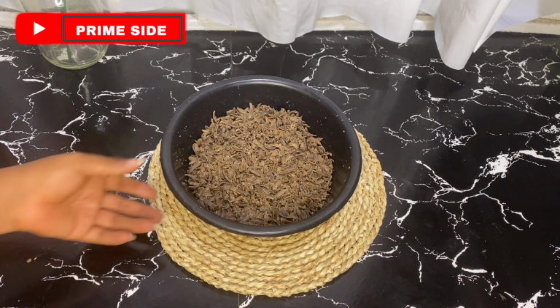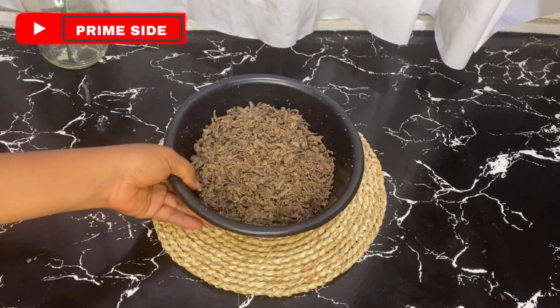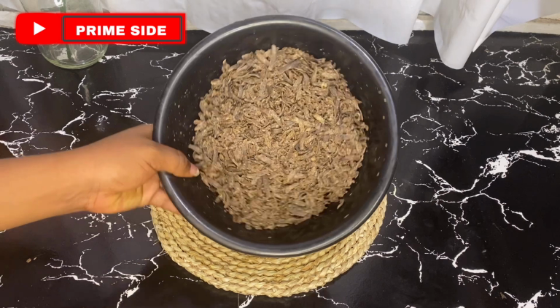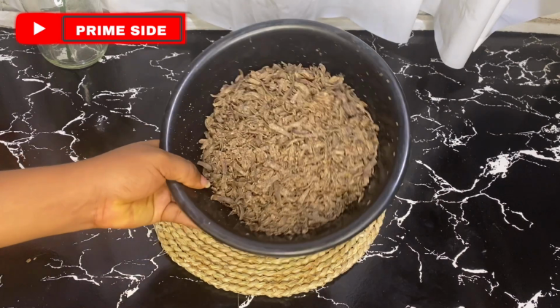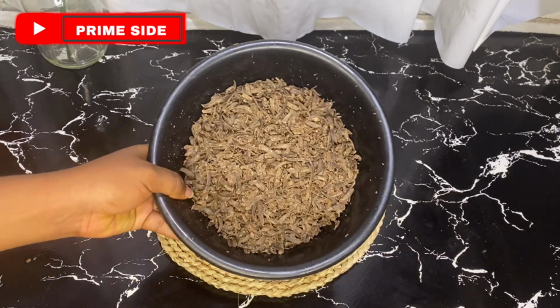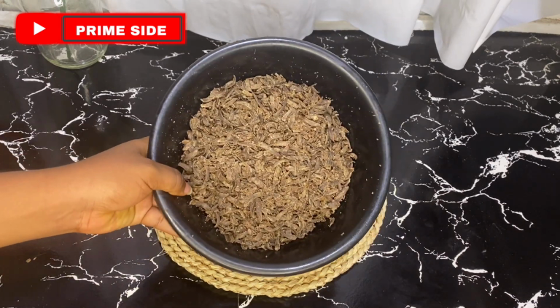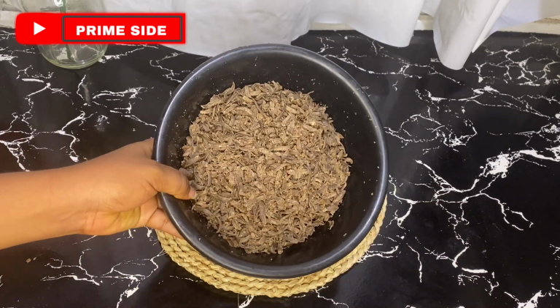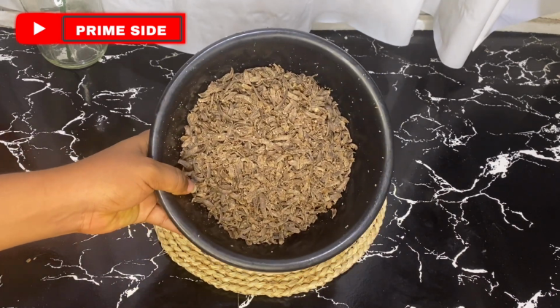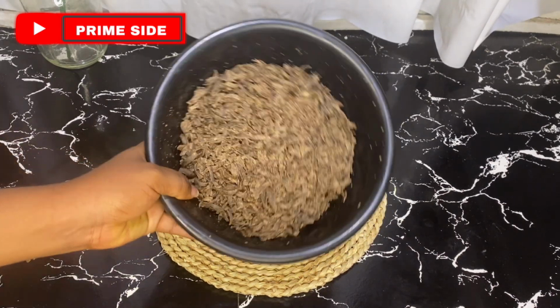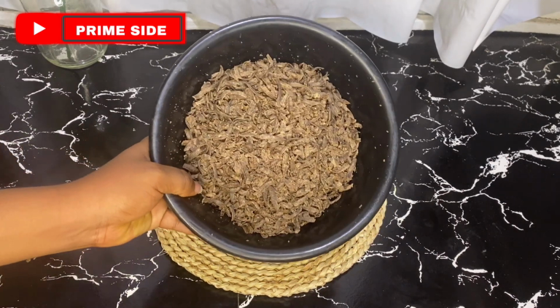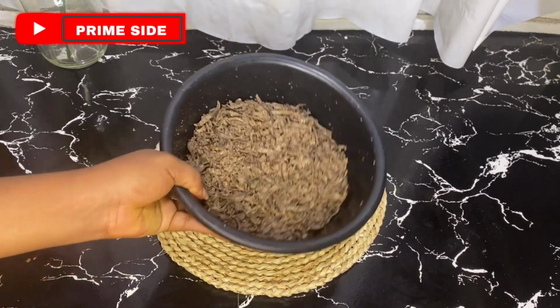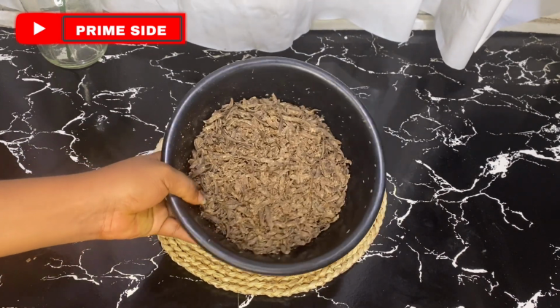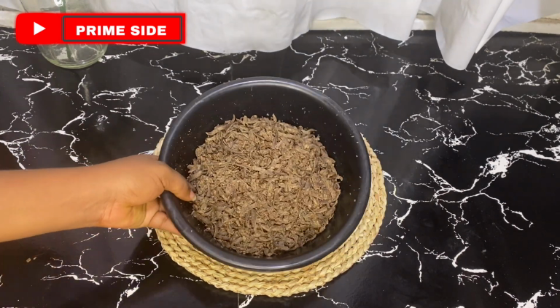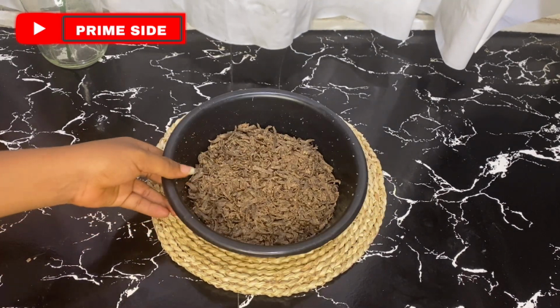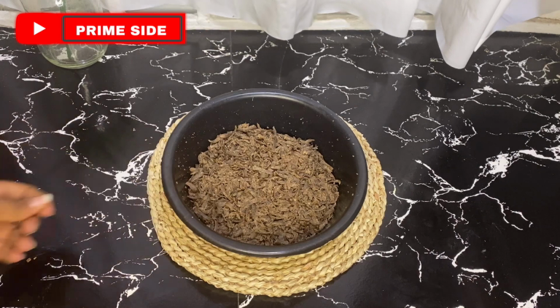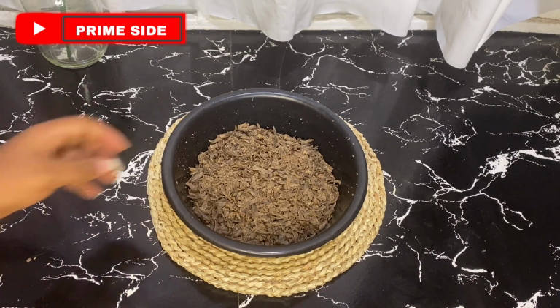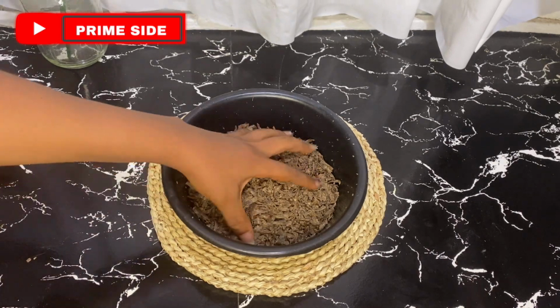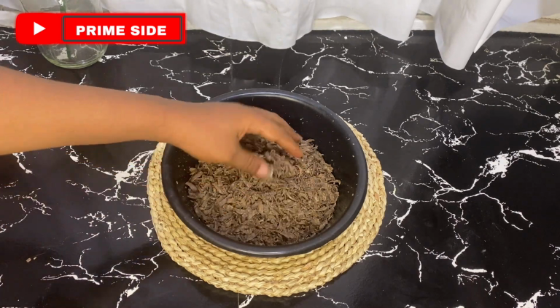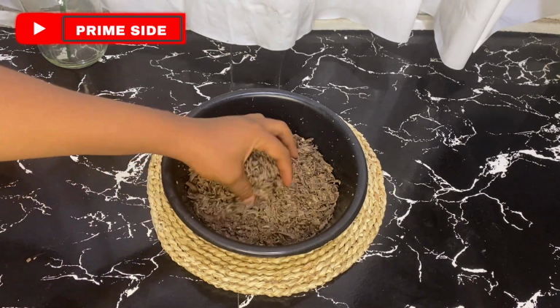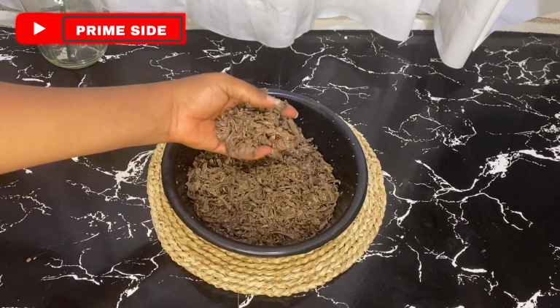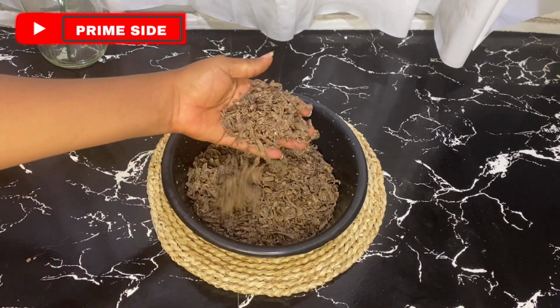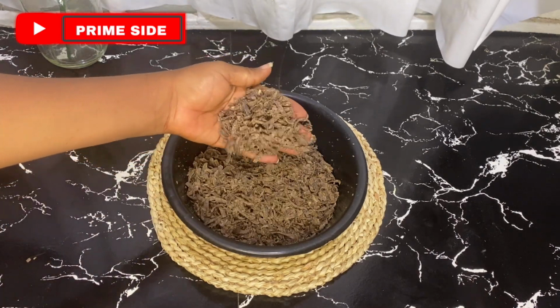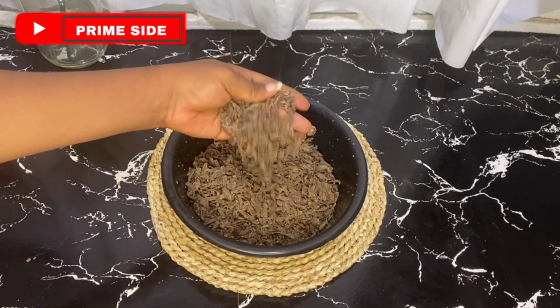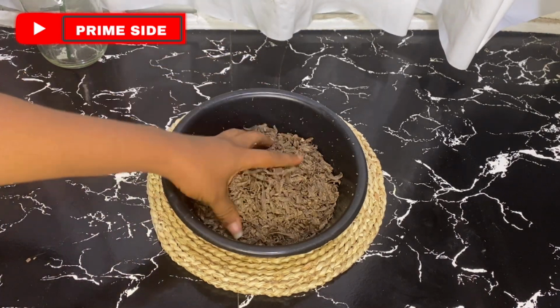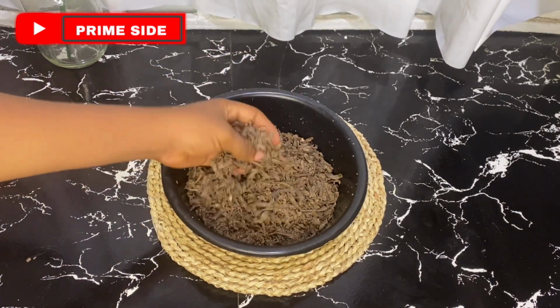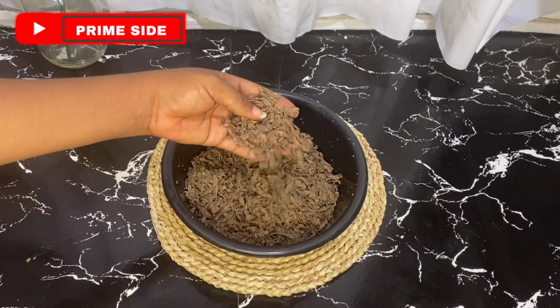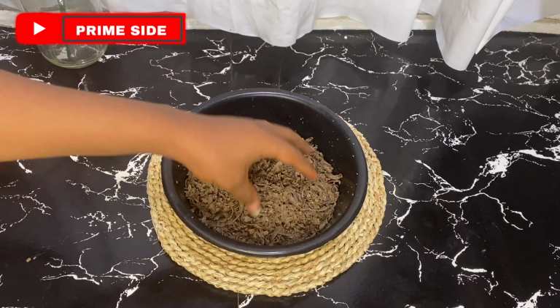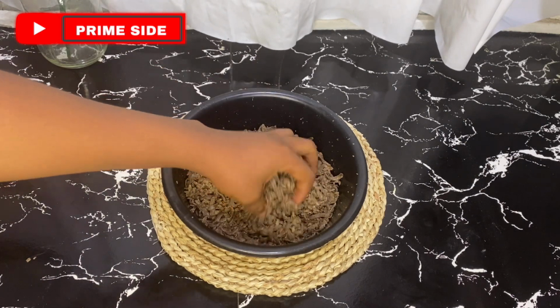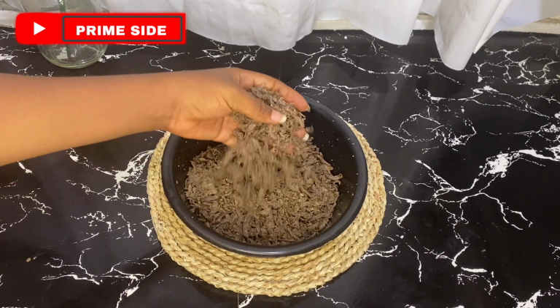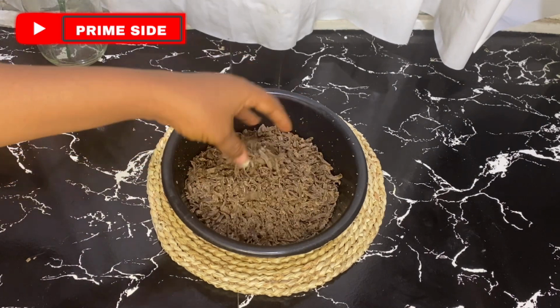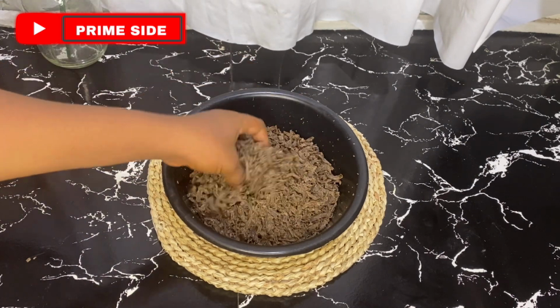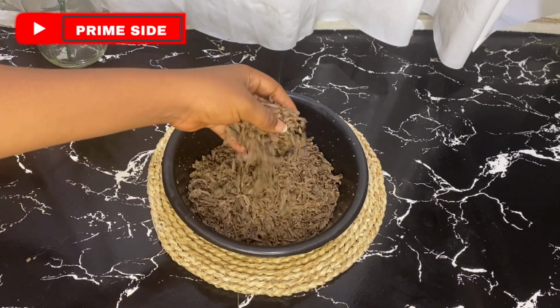Hello guys, welcome back to my channel. On a quick one today, I'm going to be showing you how I mix my Du'it Ocean soap with other natural ingredients to give me a very flawless and beautiful skin.